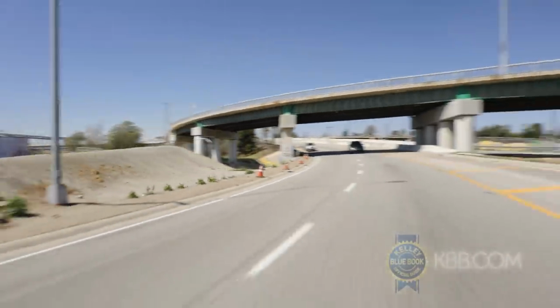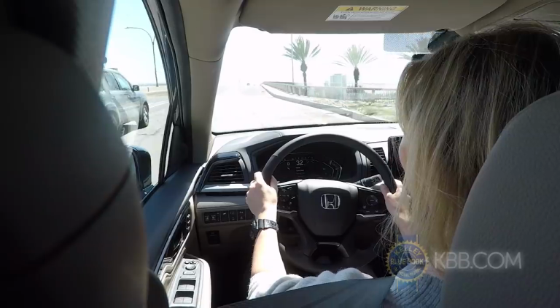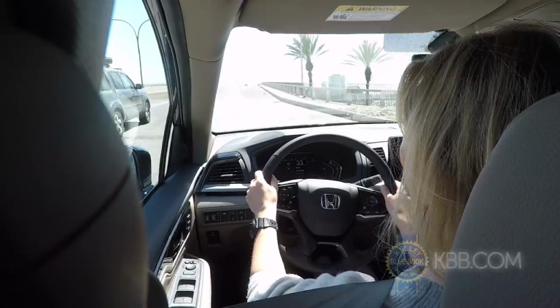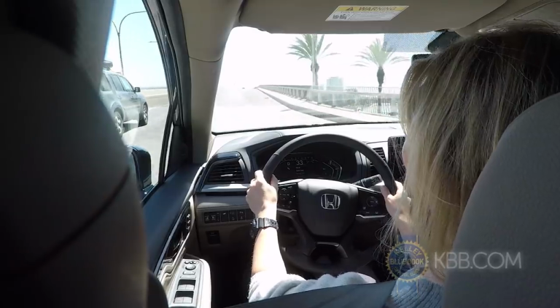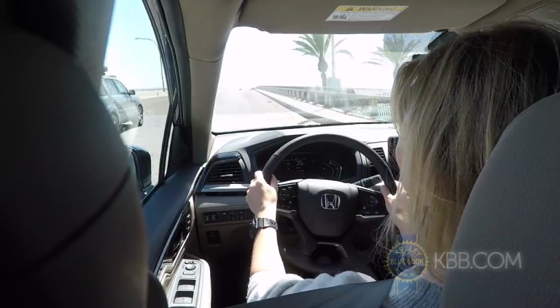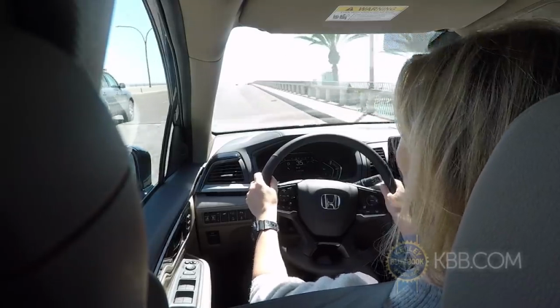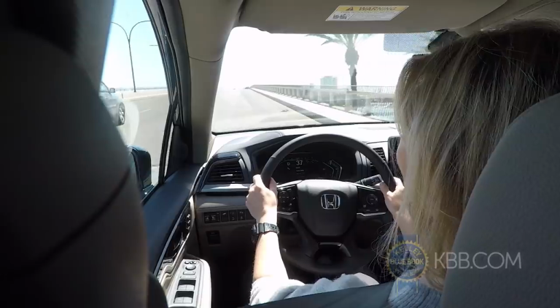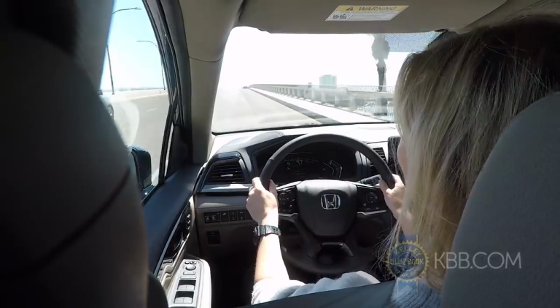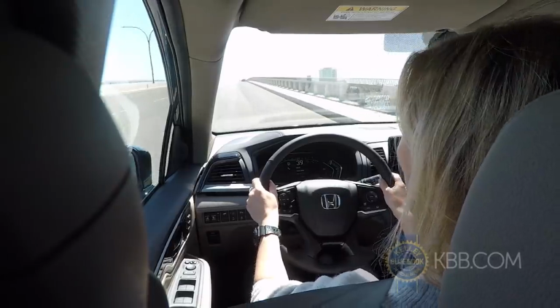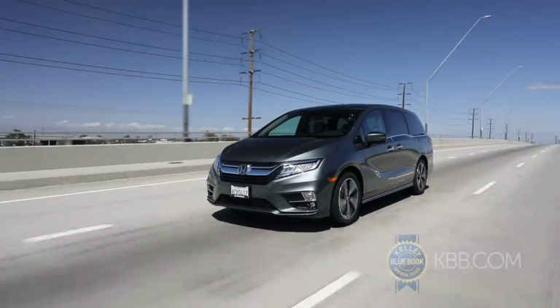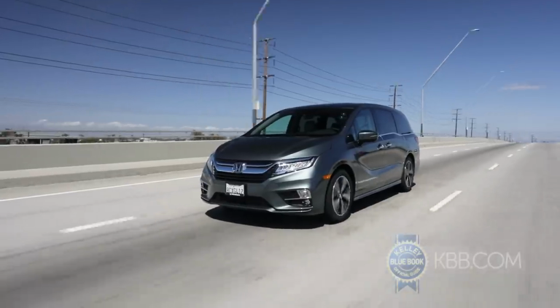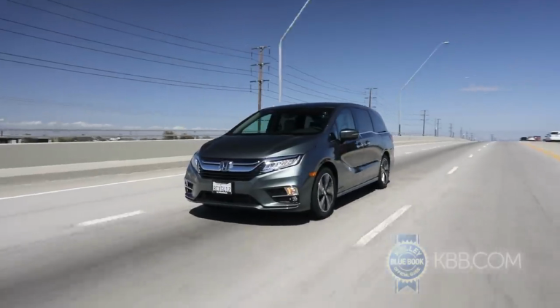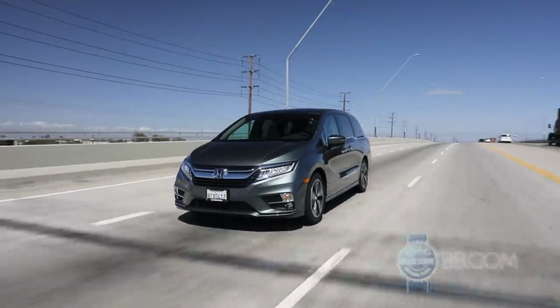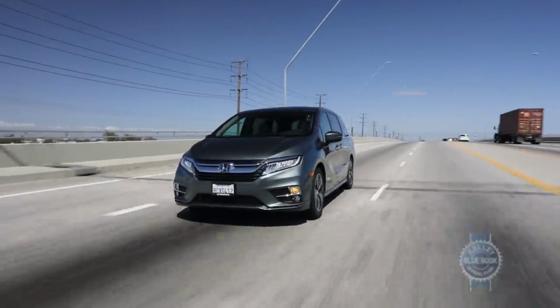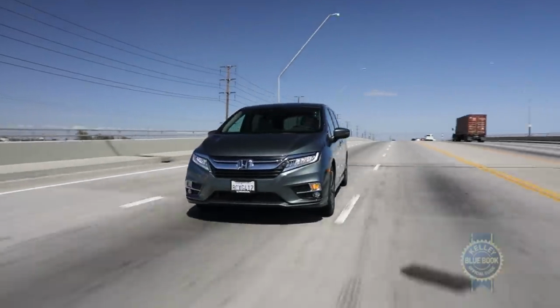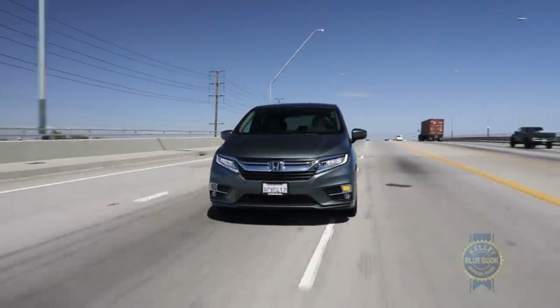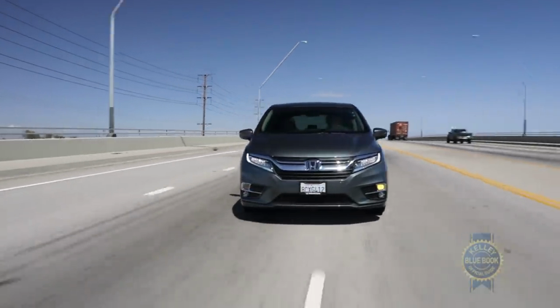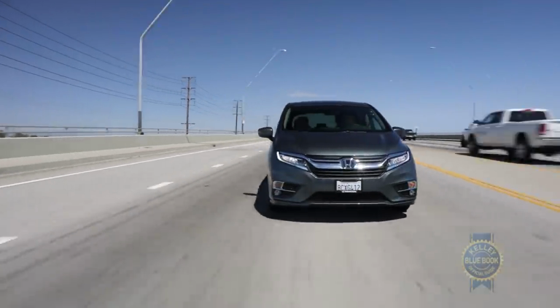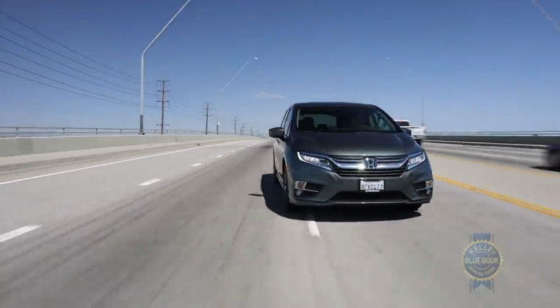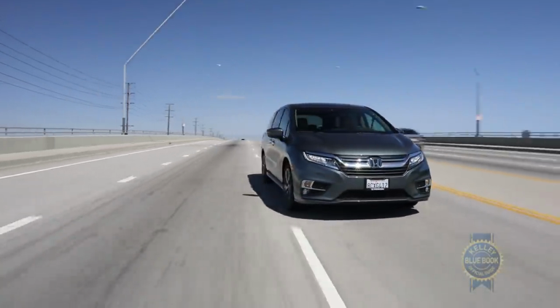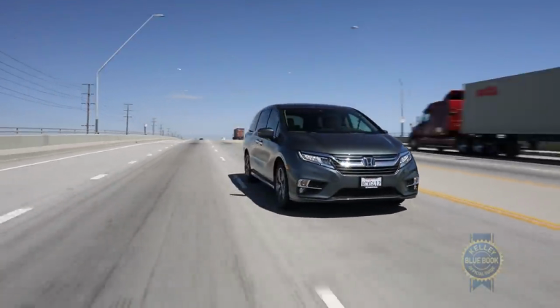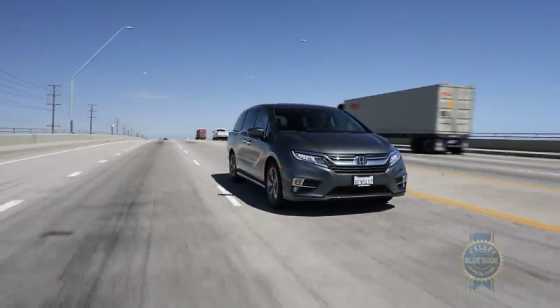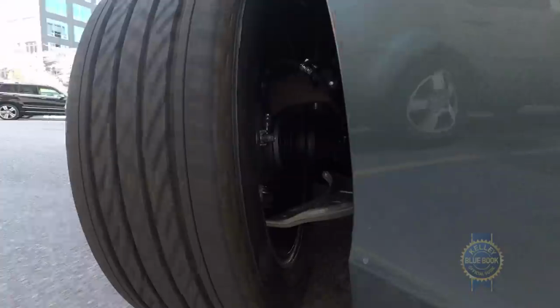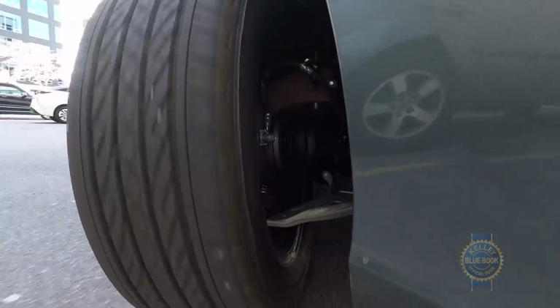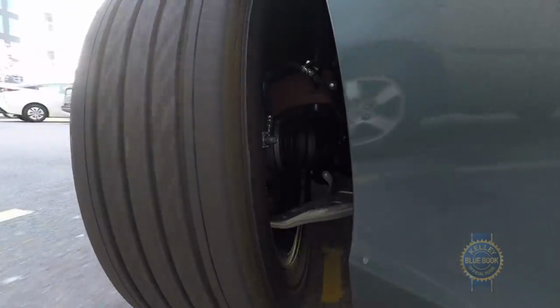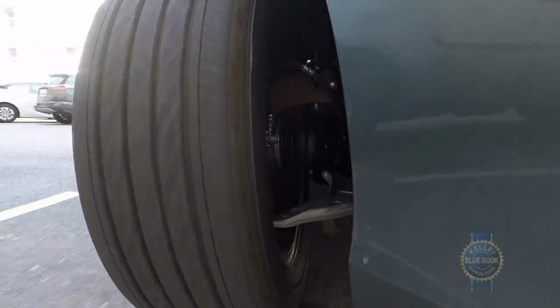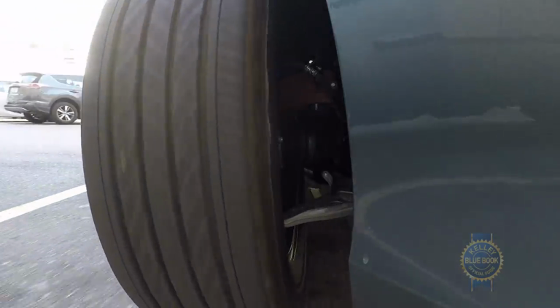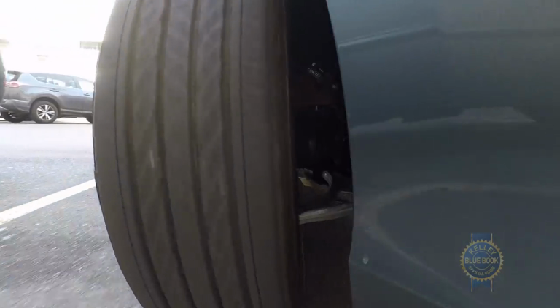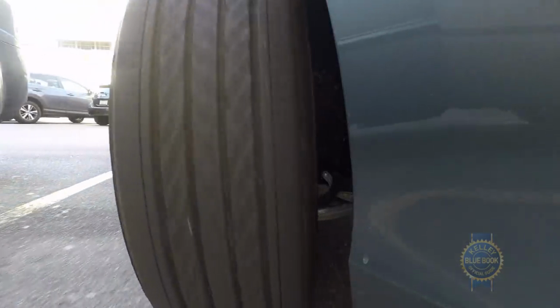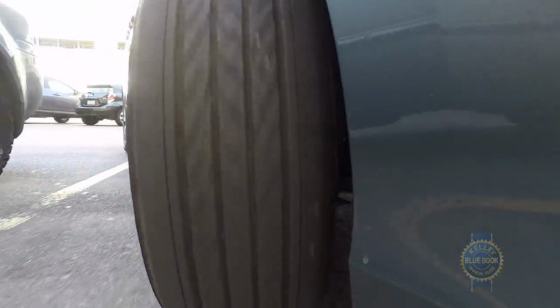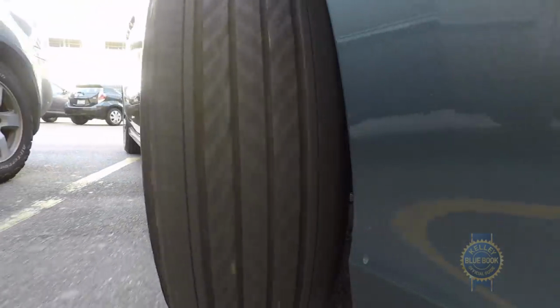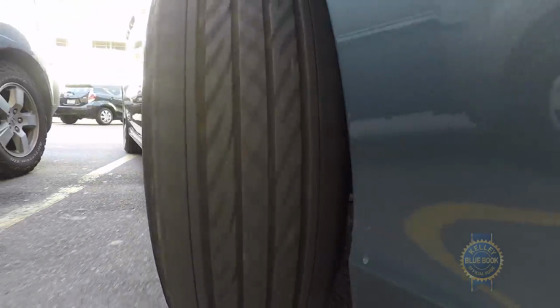From what we've seen so far, the Odyssey provides a nice ride and responsive steering to maneuver your vessel into as many compact grocery store parking spaces as you can find.